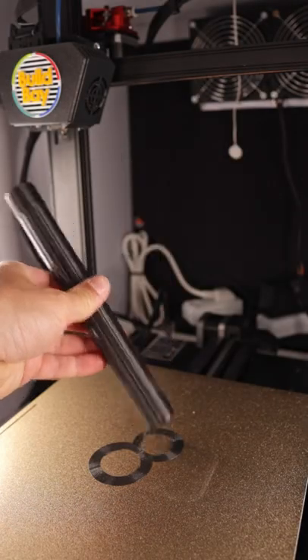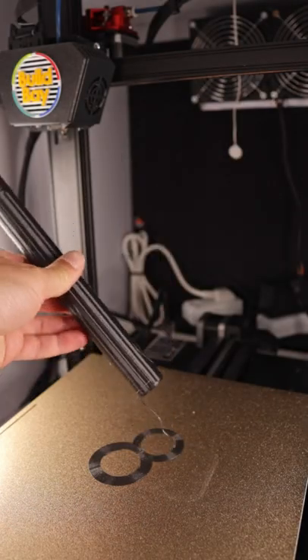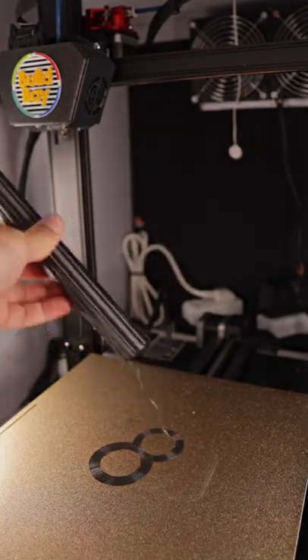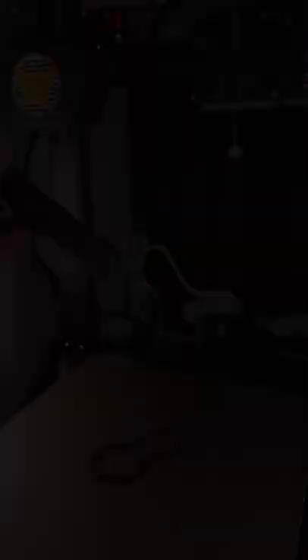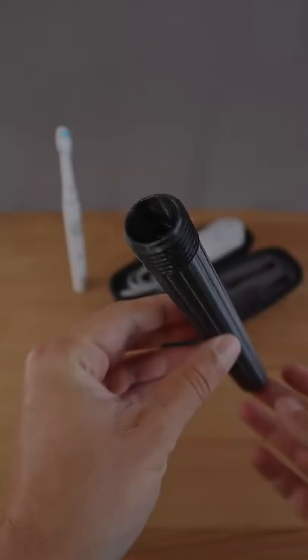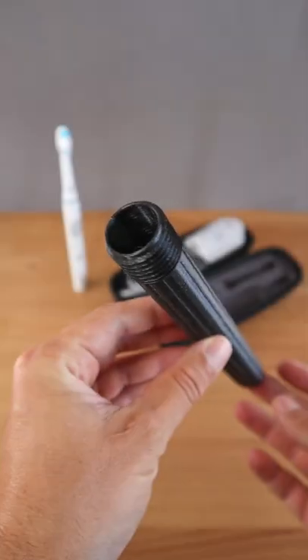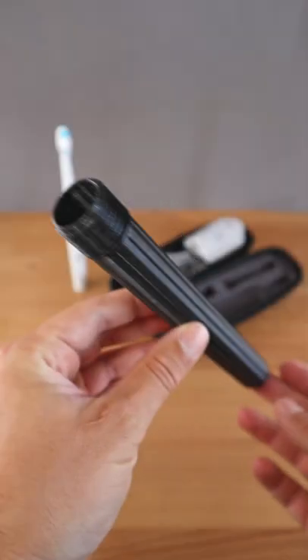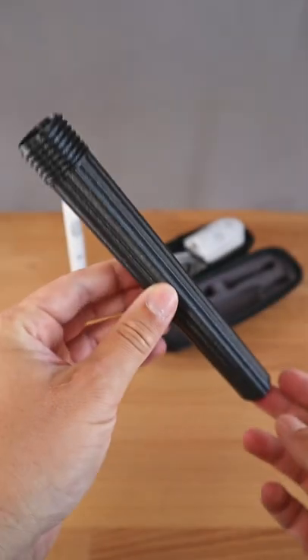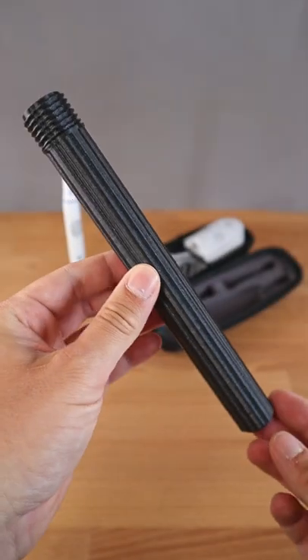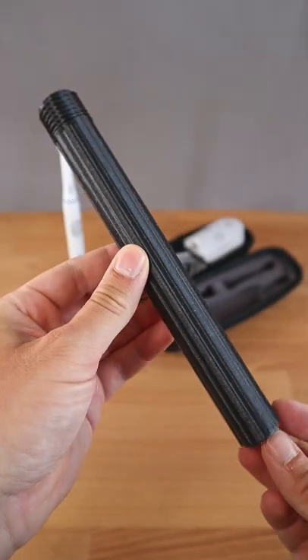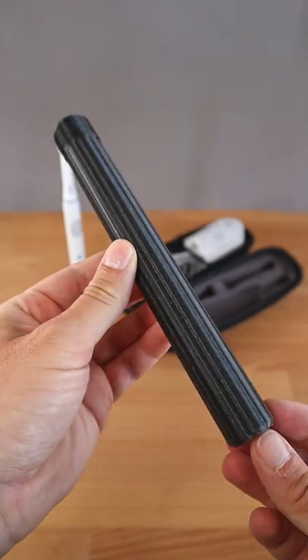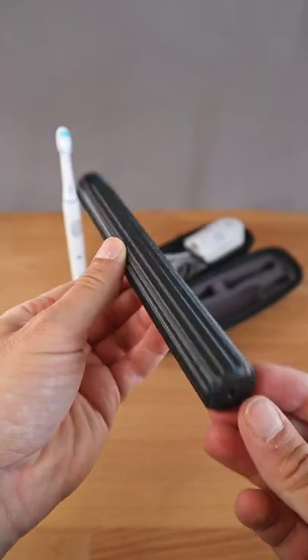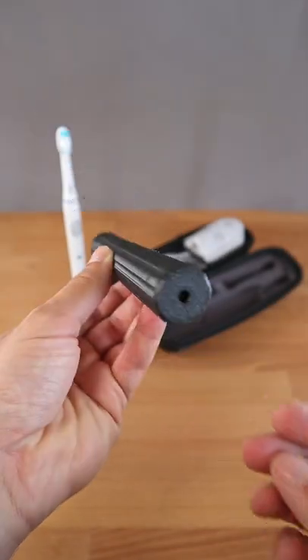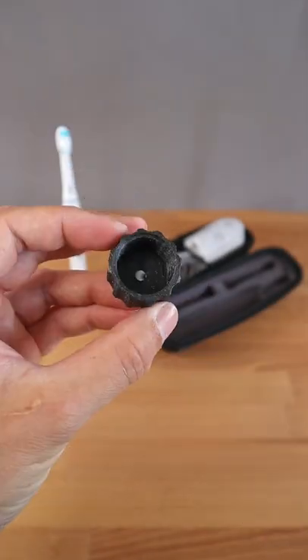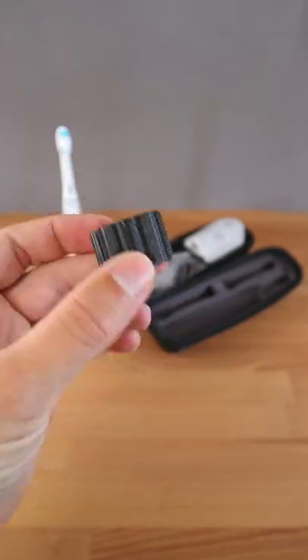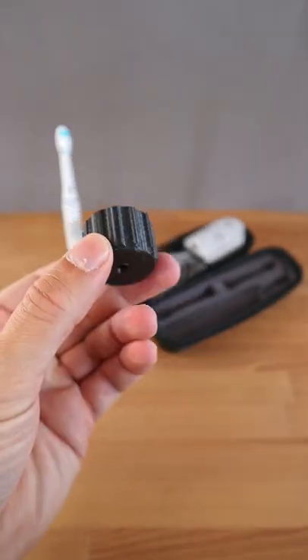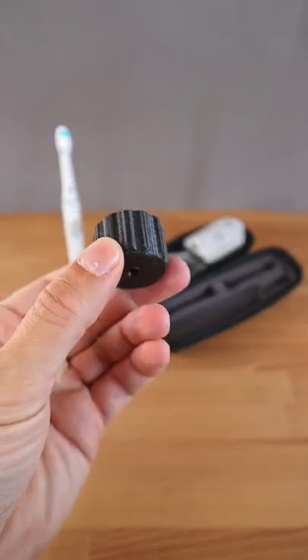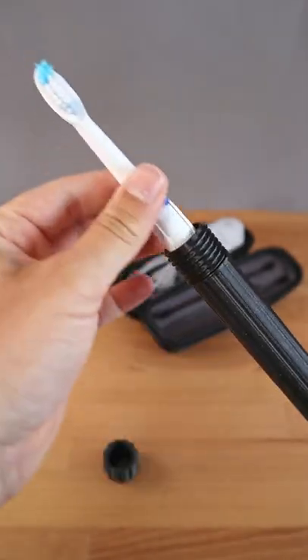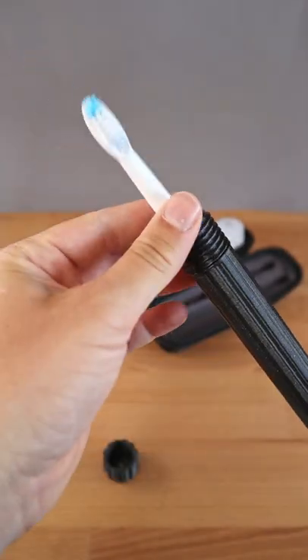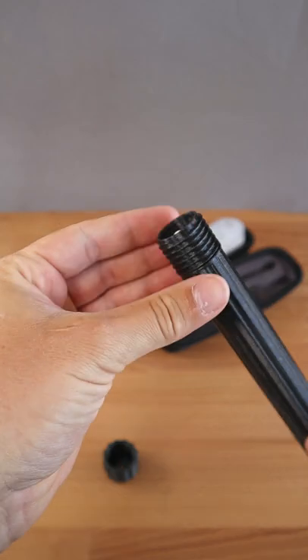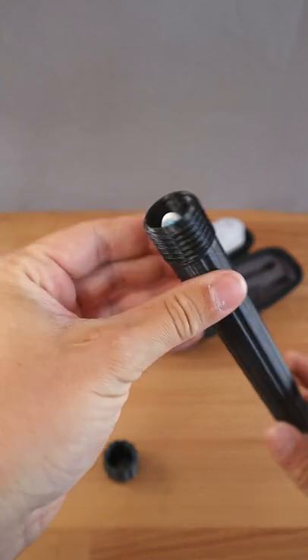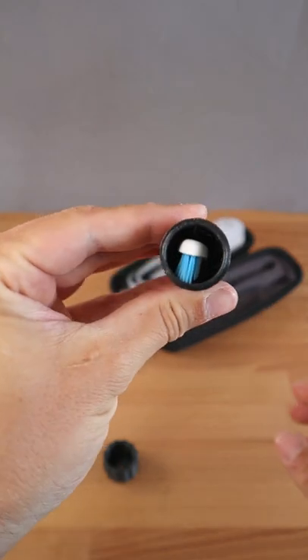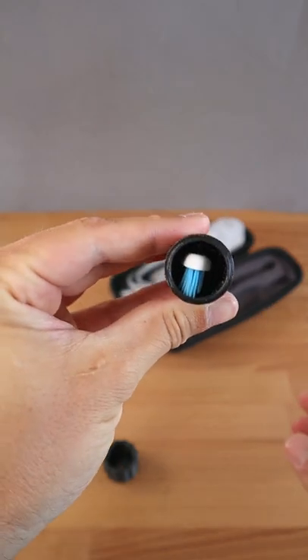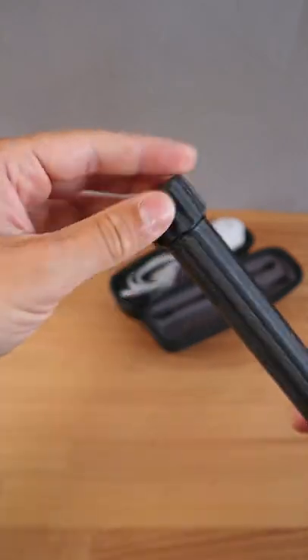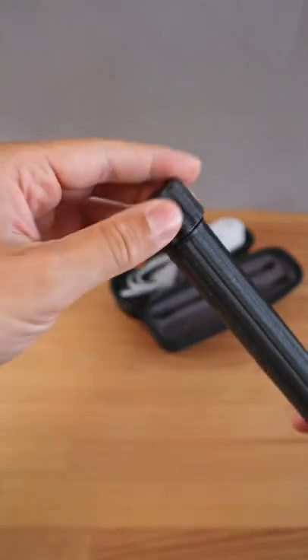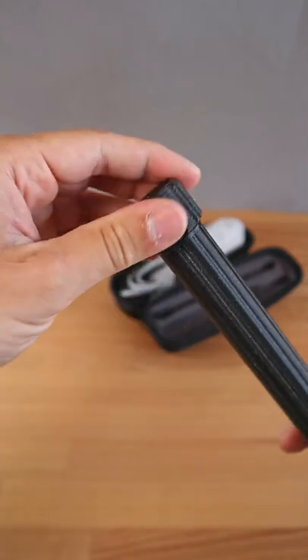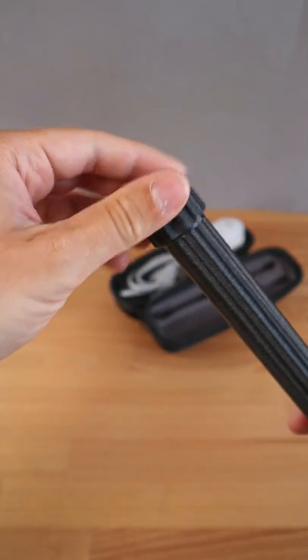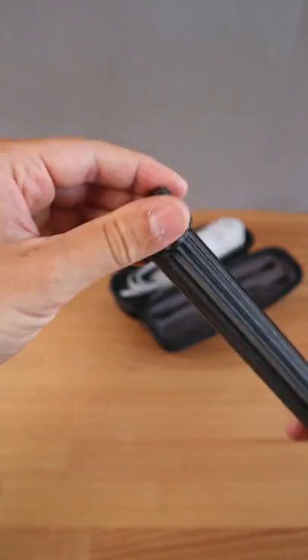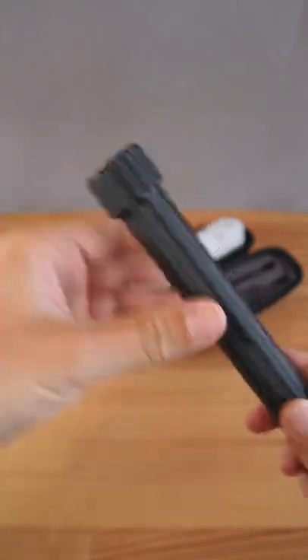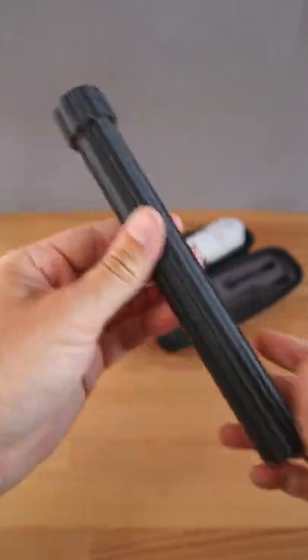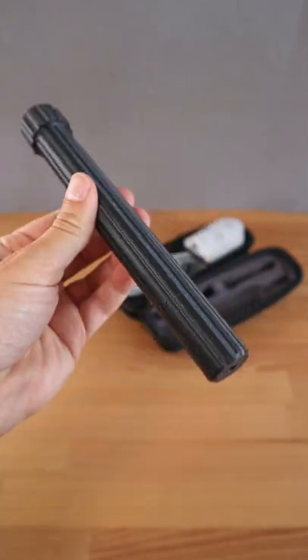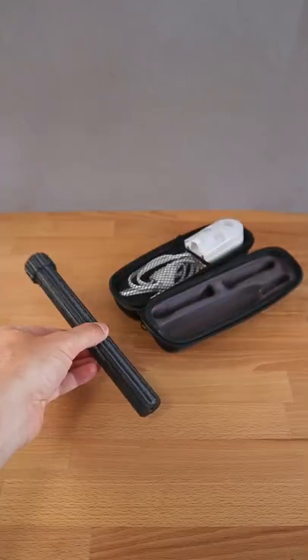And here you have it — a fully 3D printed lightweight travel enclosure with a threaded cap. Simply slide in your electronic toothbrush, close the lid and you're ready to travel lightweight.